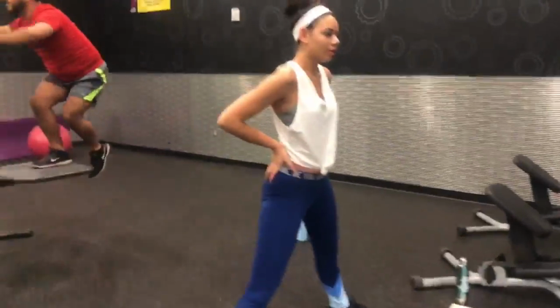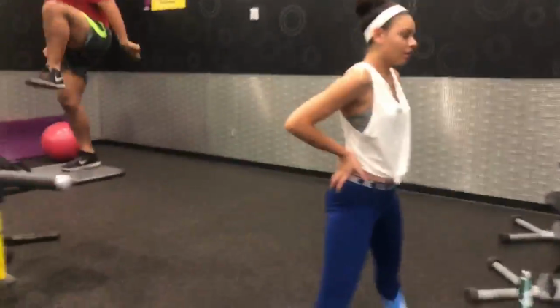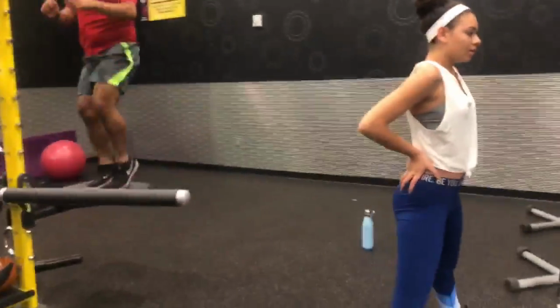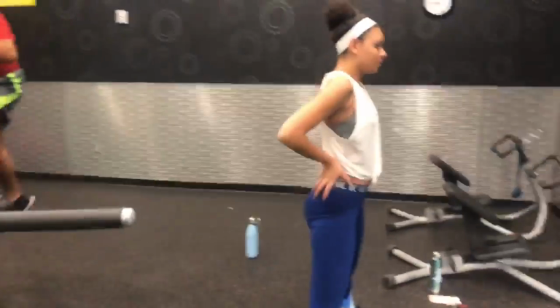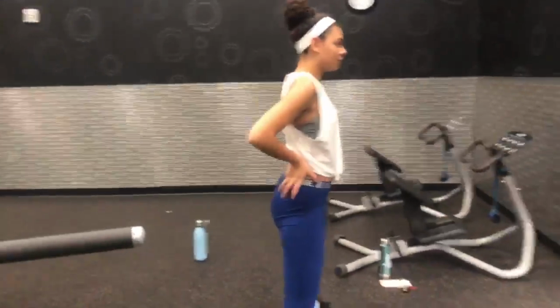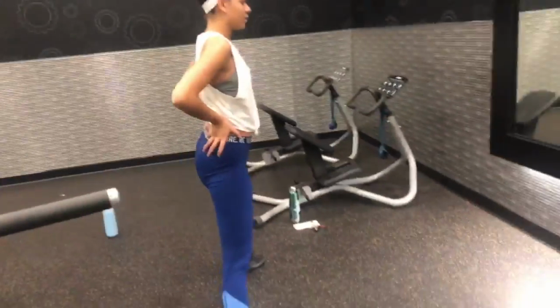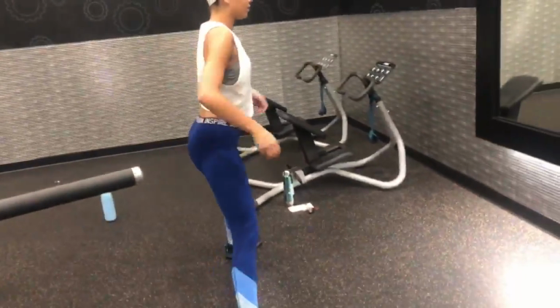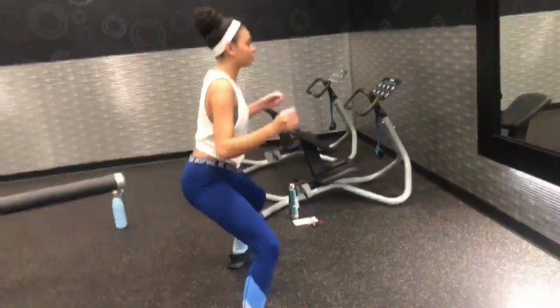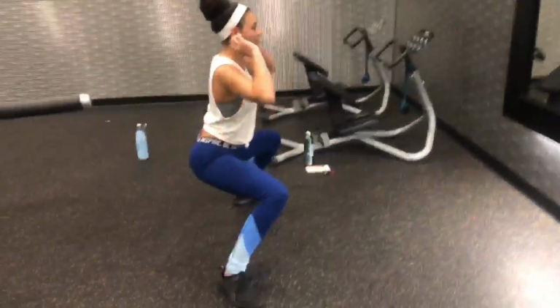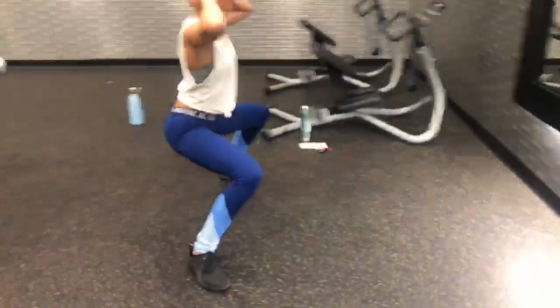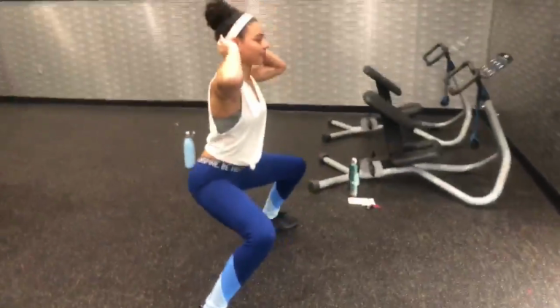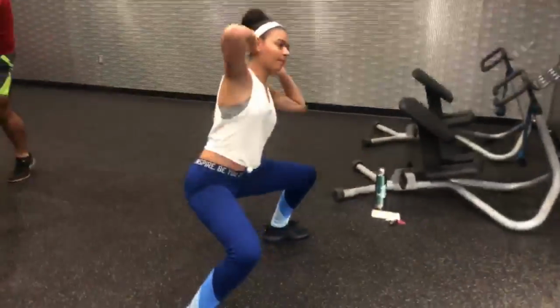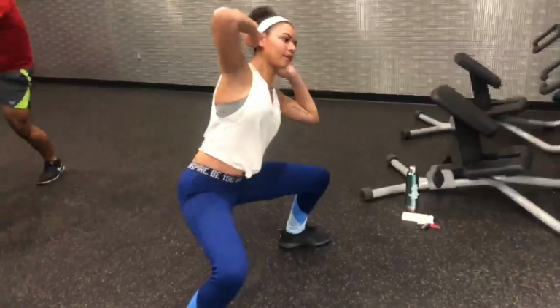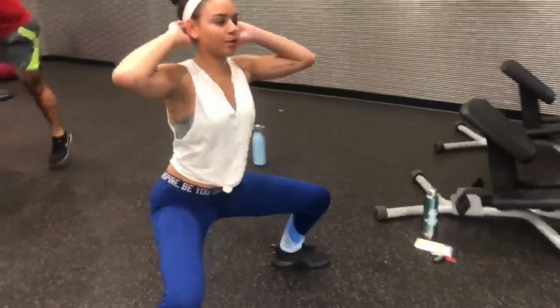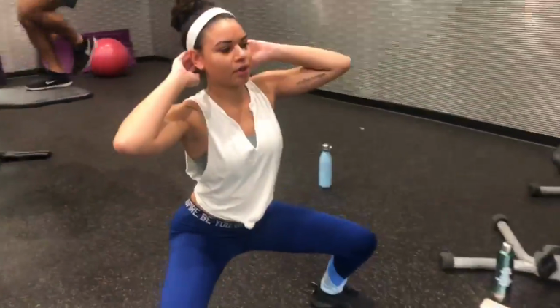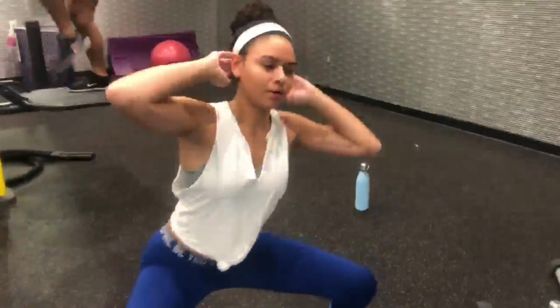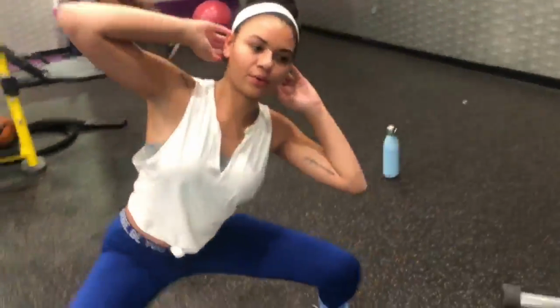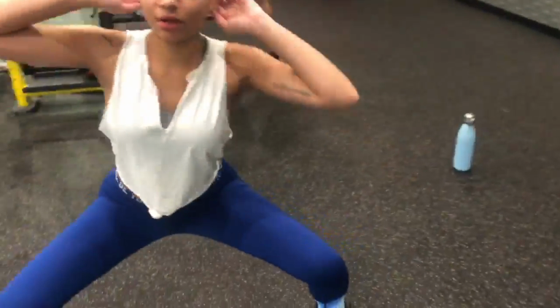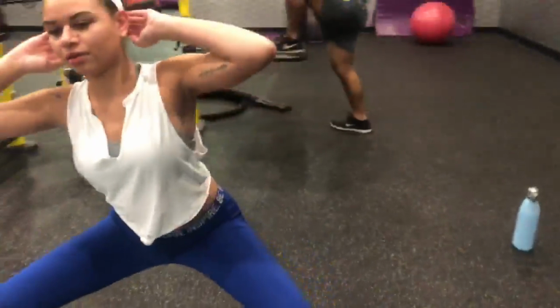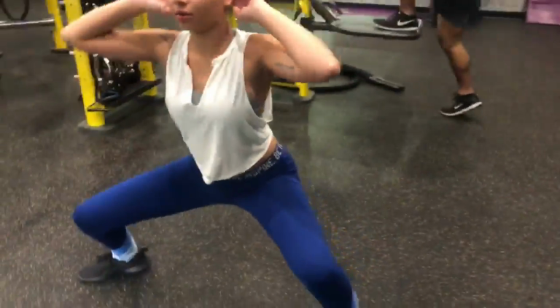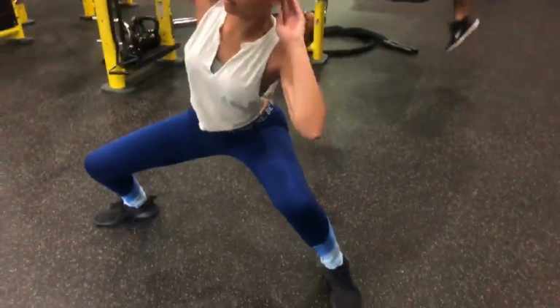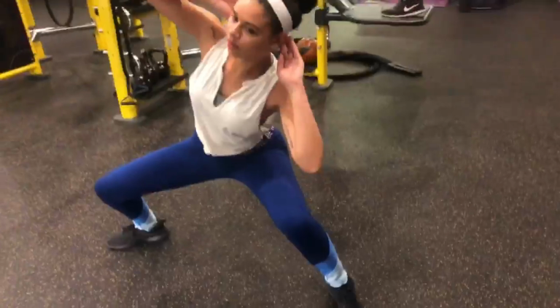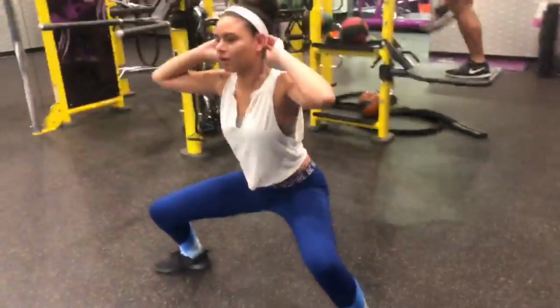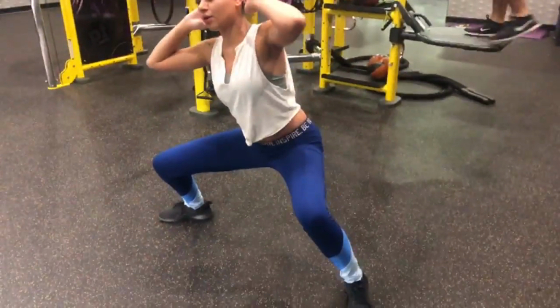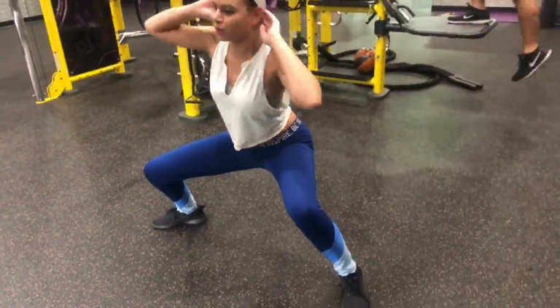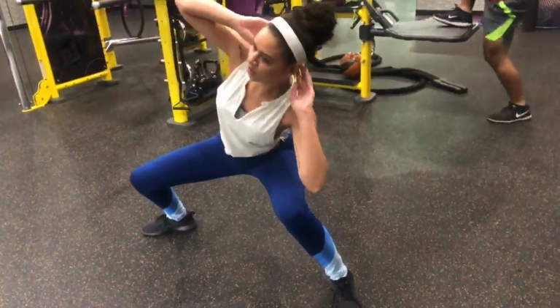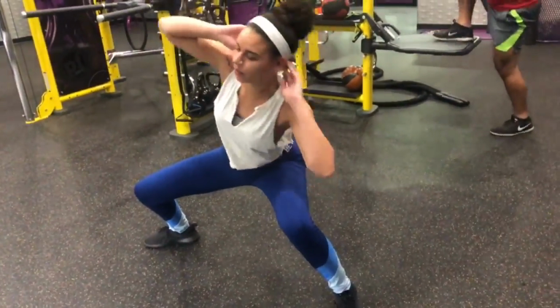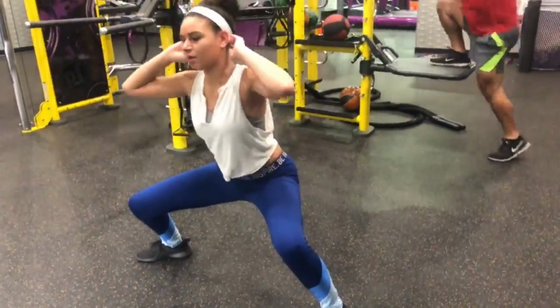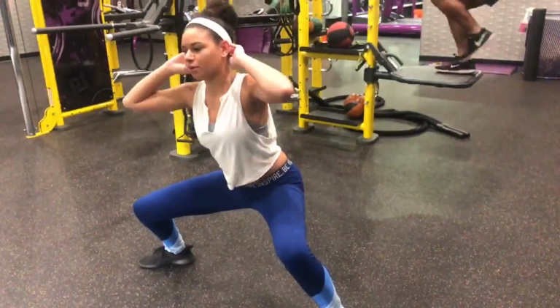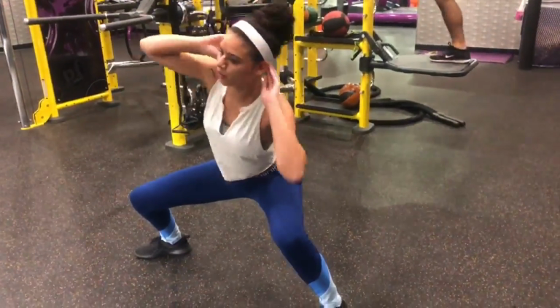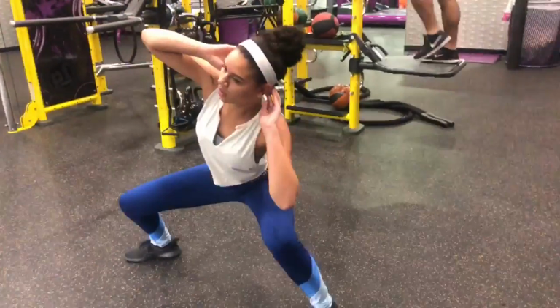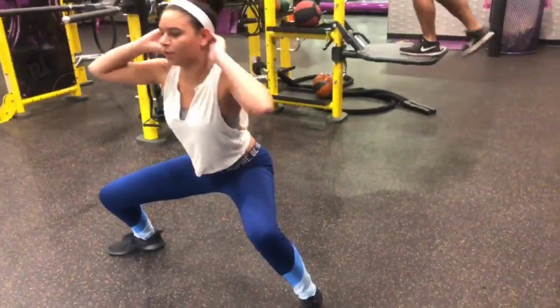Take some deep breaths in and out. Alright, other side — dropping the elbow all the way down to her knee. Get low, staying in that low position, working the legs. Her hips are pushed back.